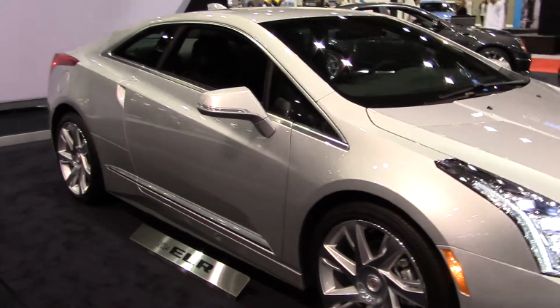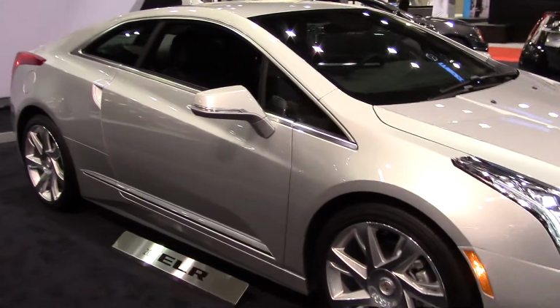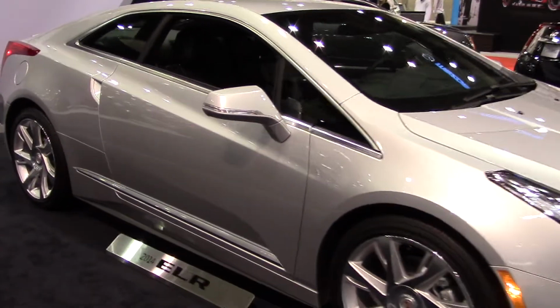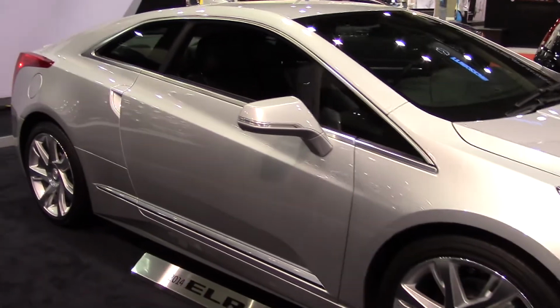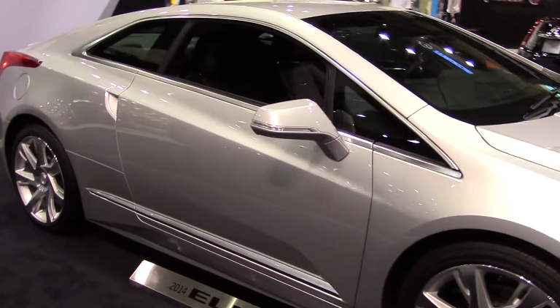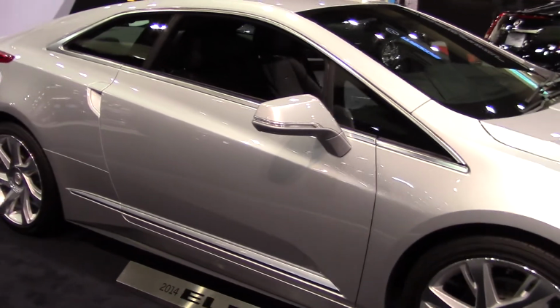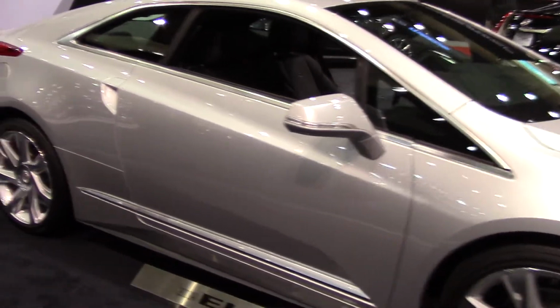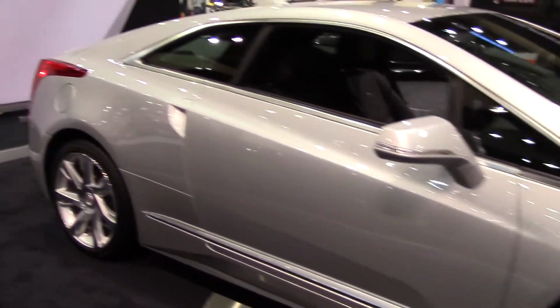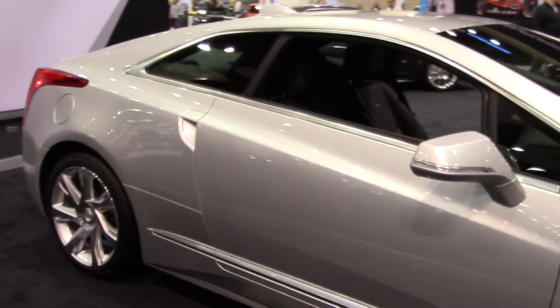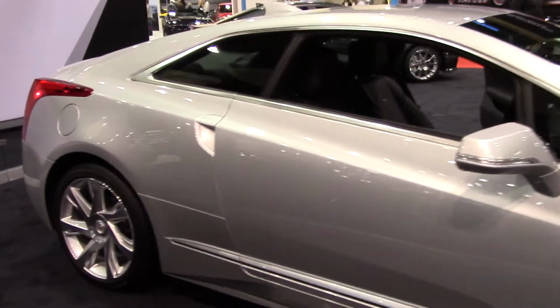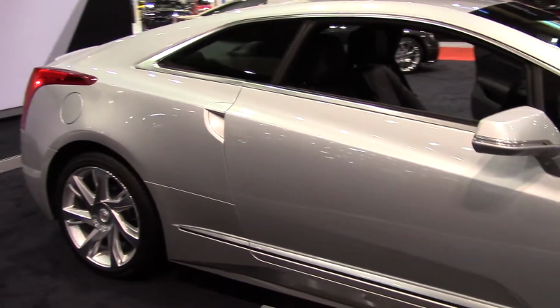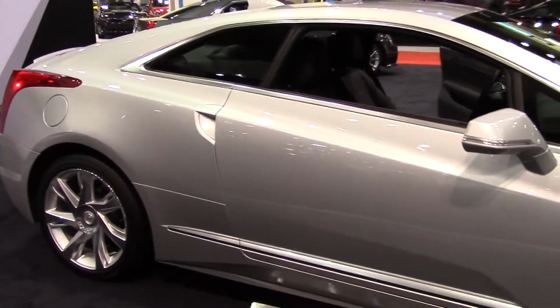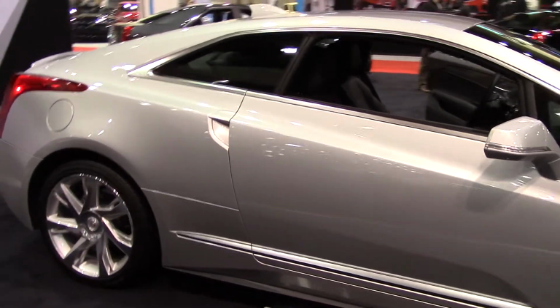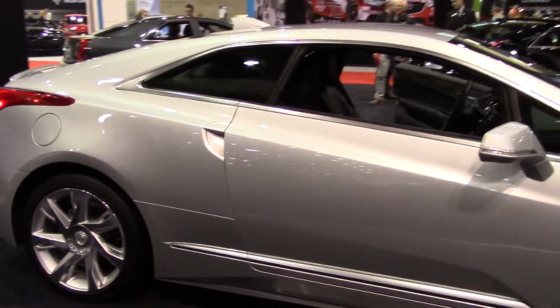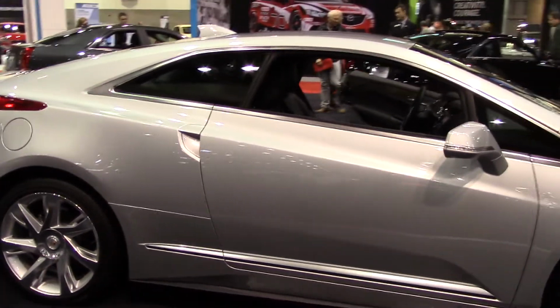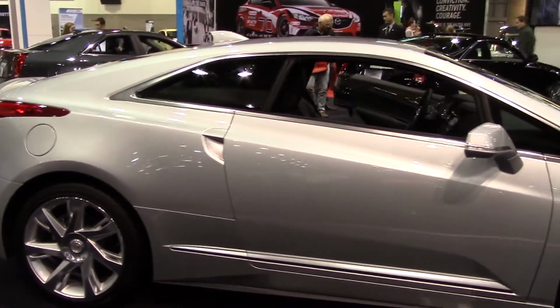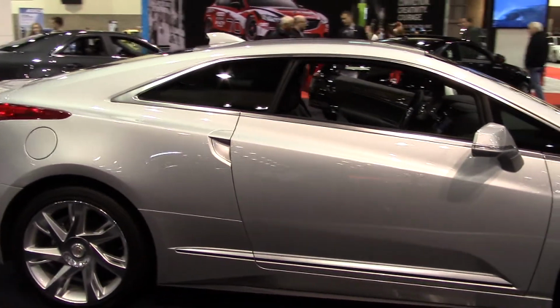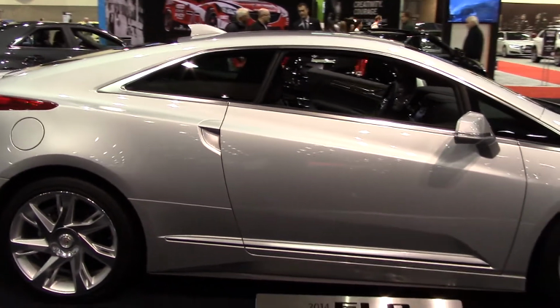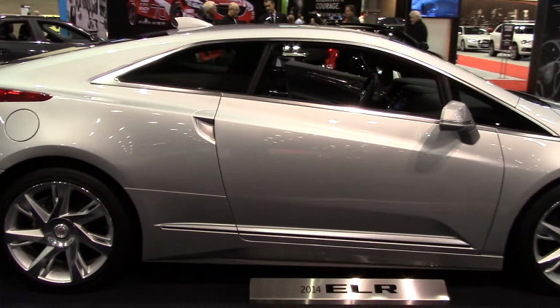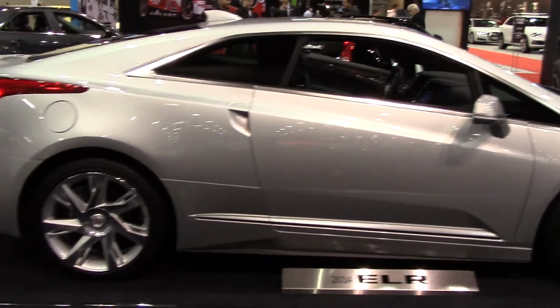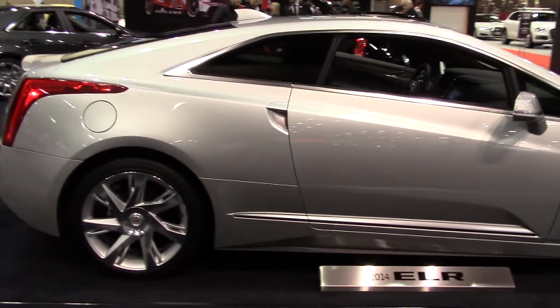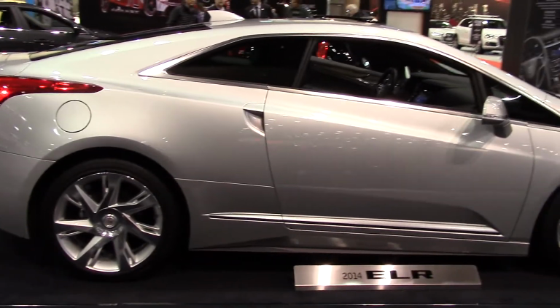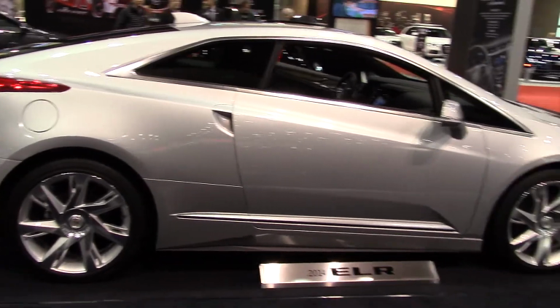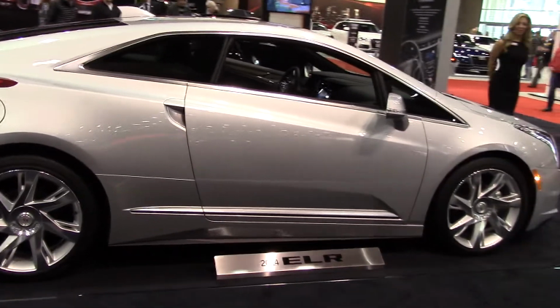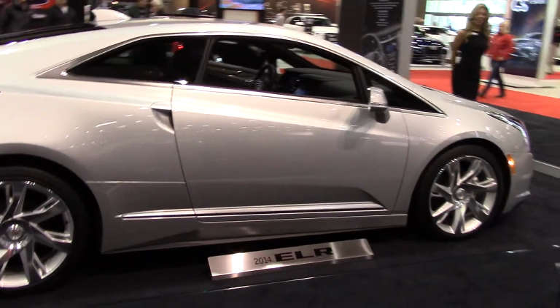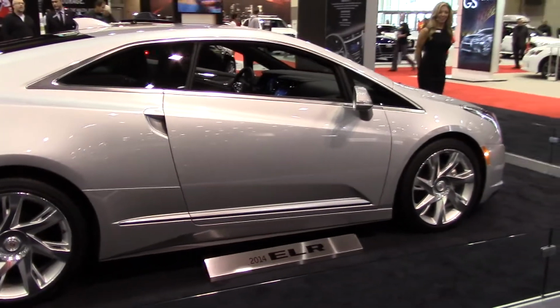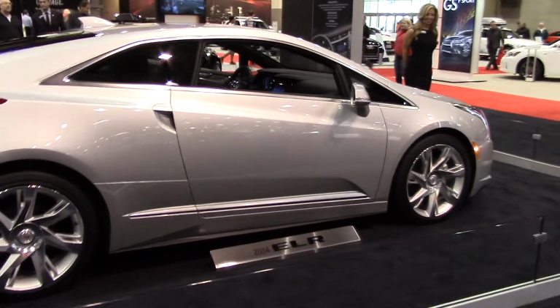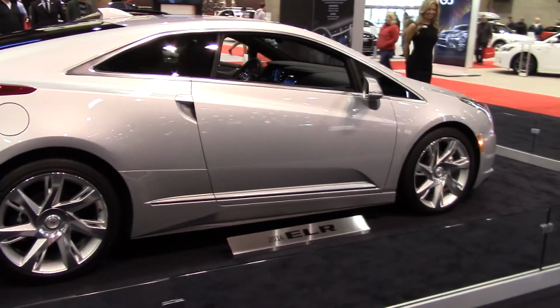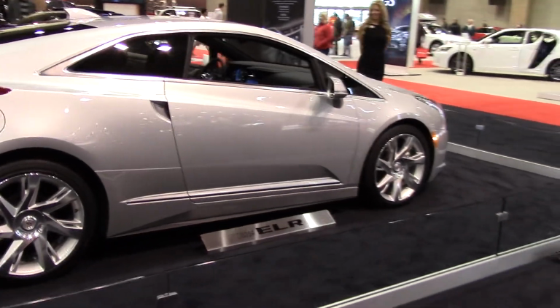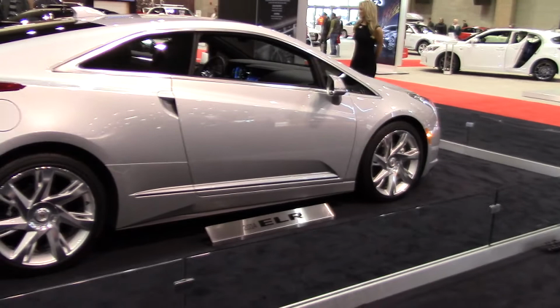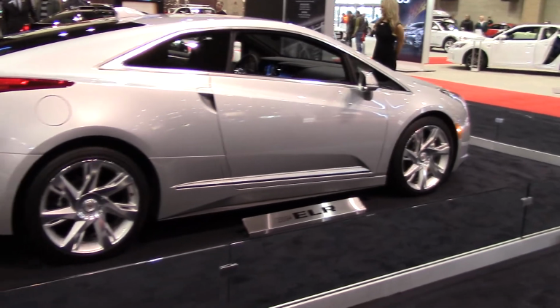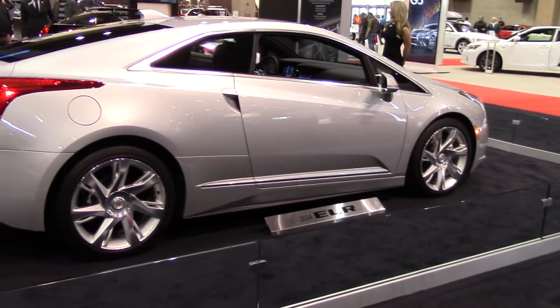Daring lines for a Cadillac, and absolutely the coolest looking small two-door available on the market today. This is our first look at the all-new 2014 ELR. You can come see it for yourself — it's right here at the Seattle Auto Show.